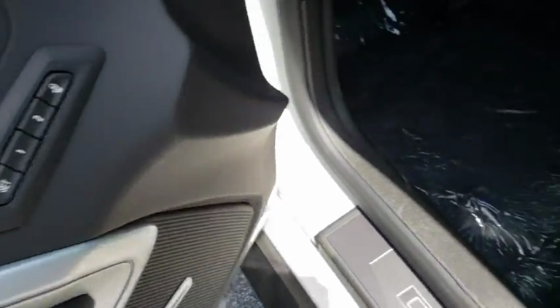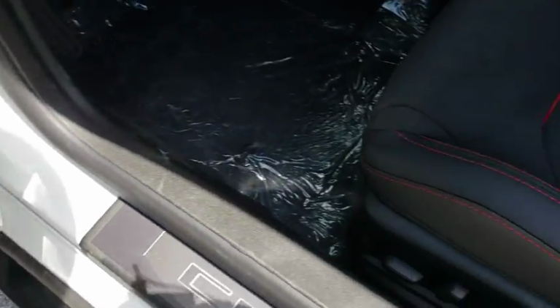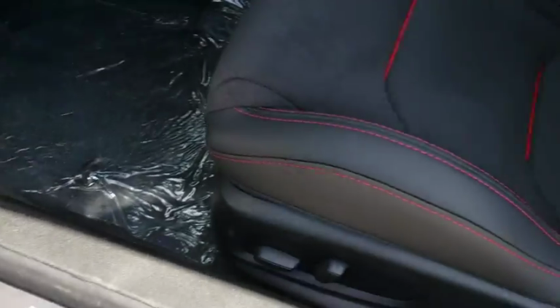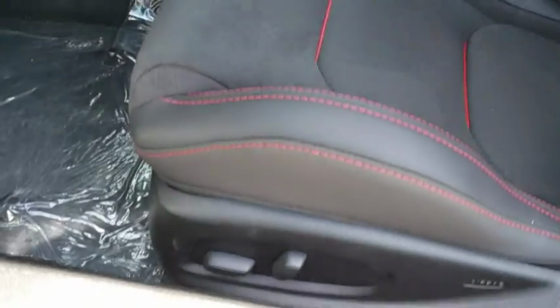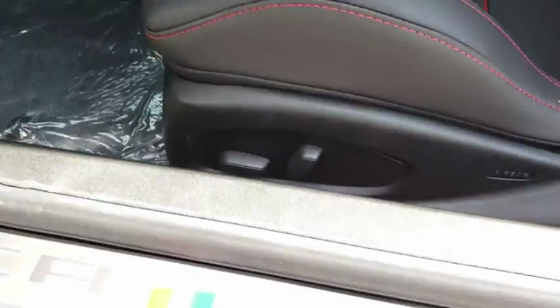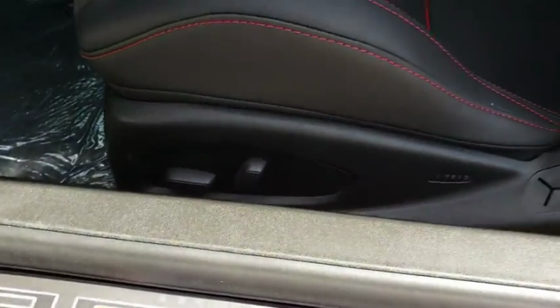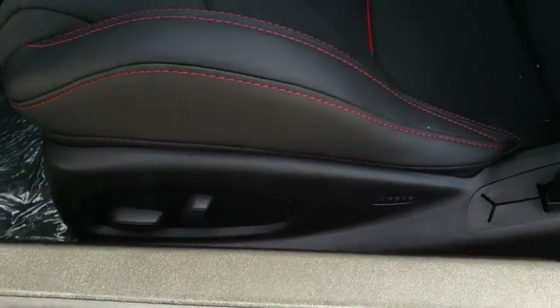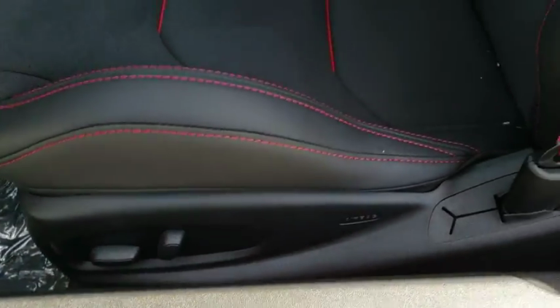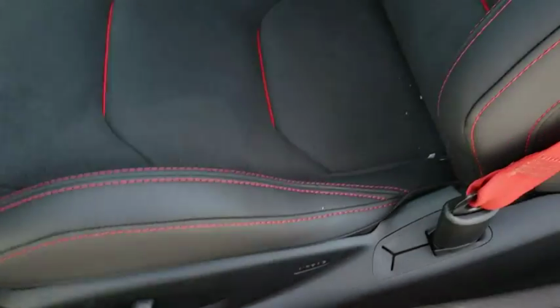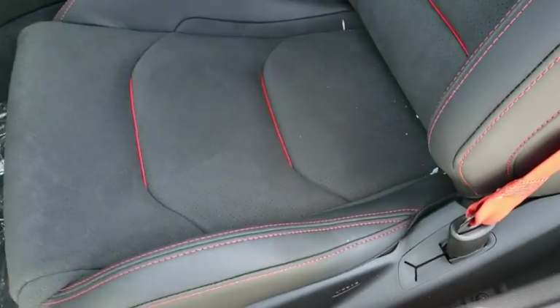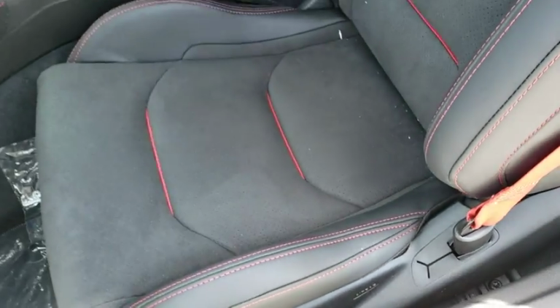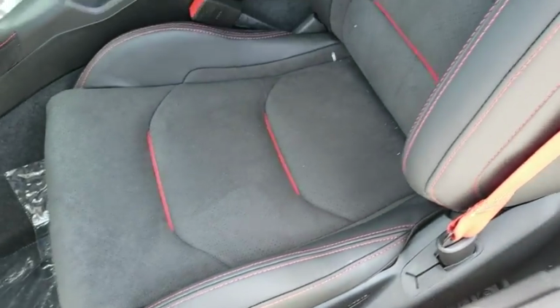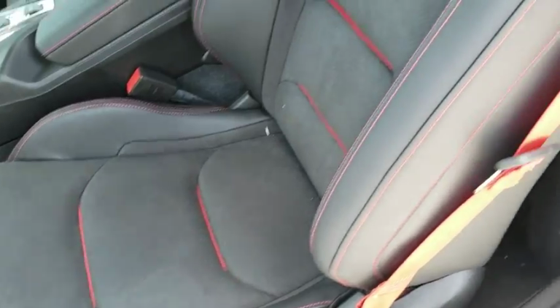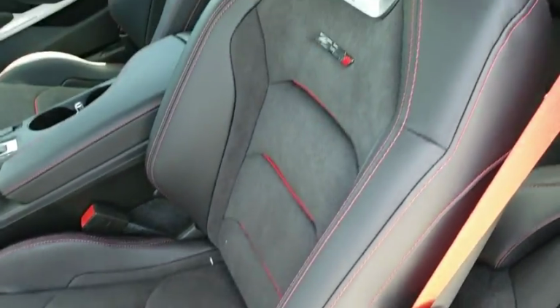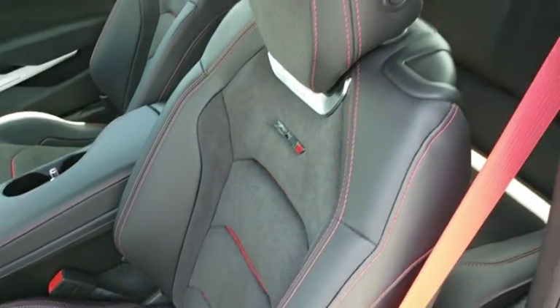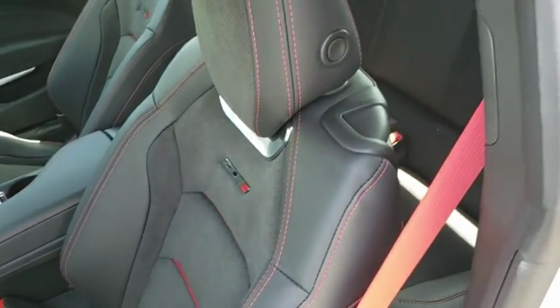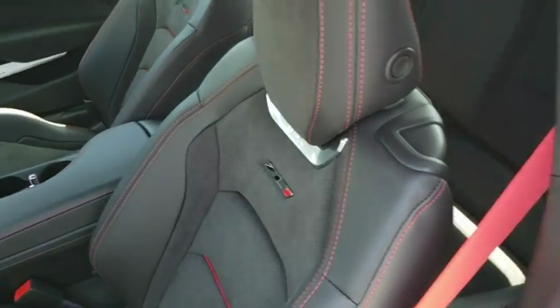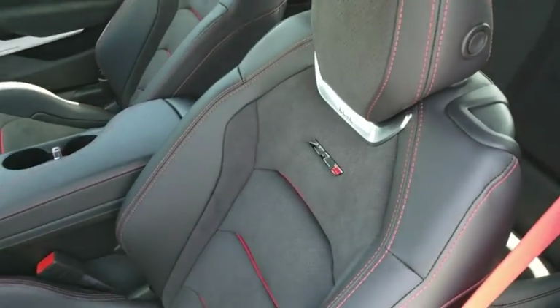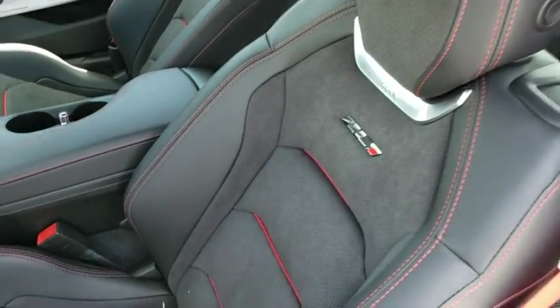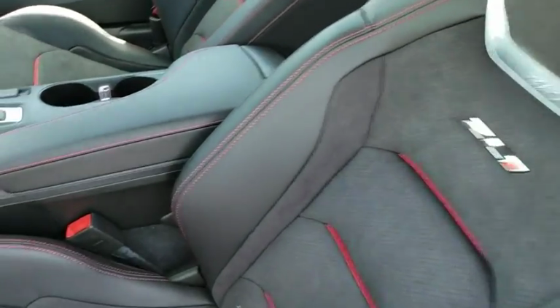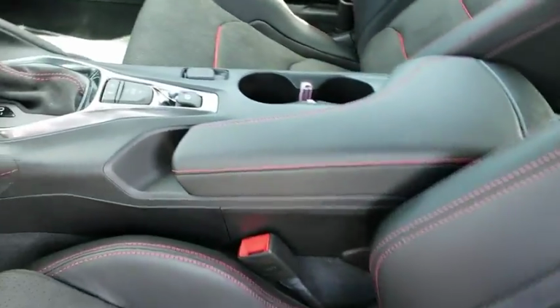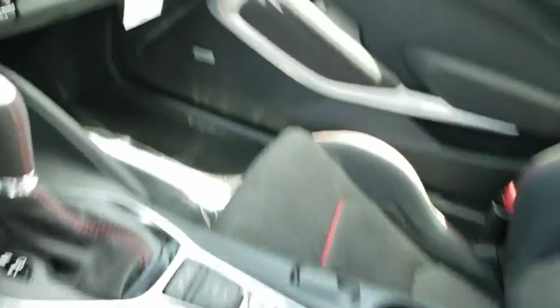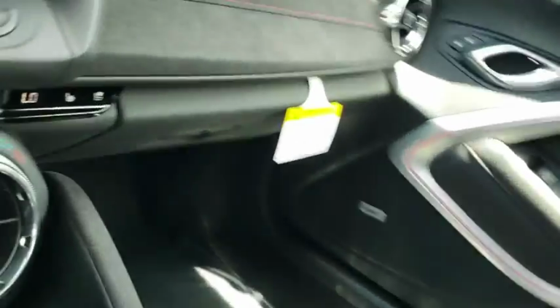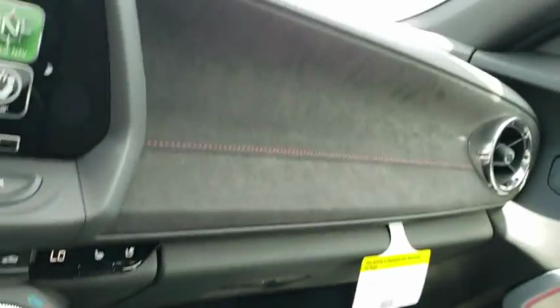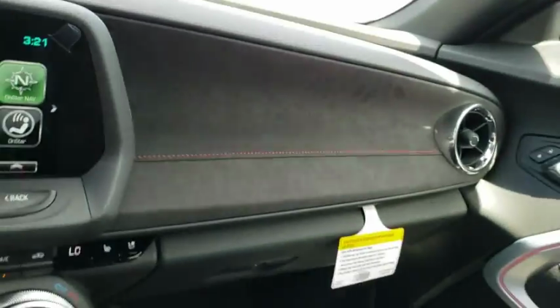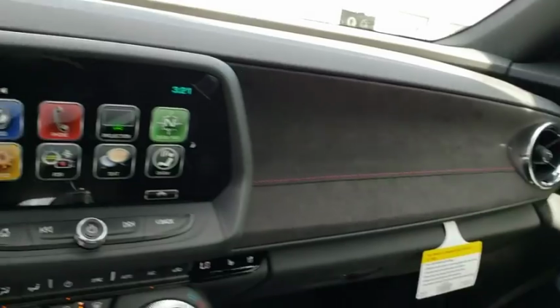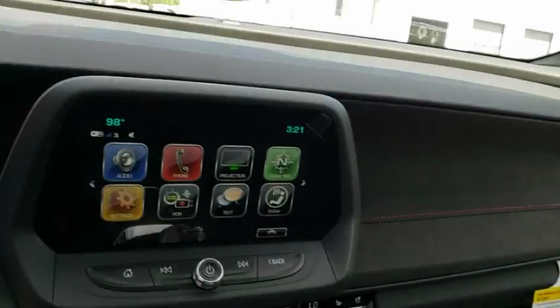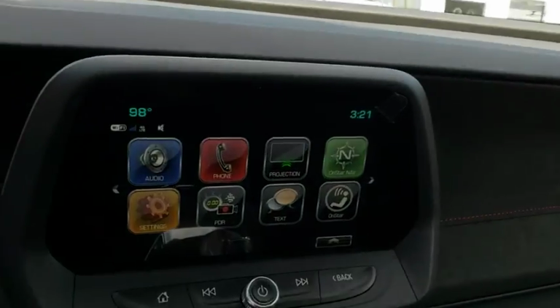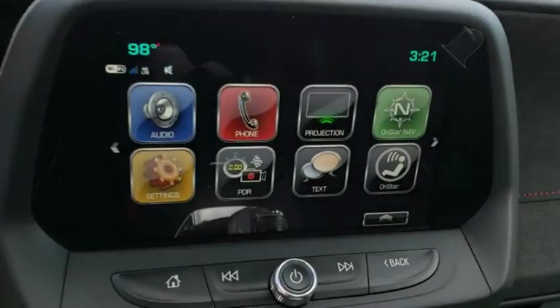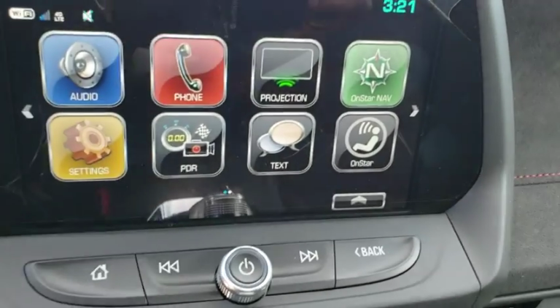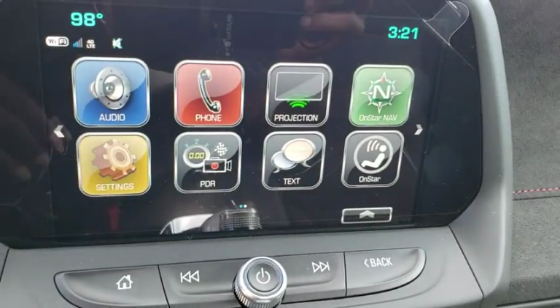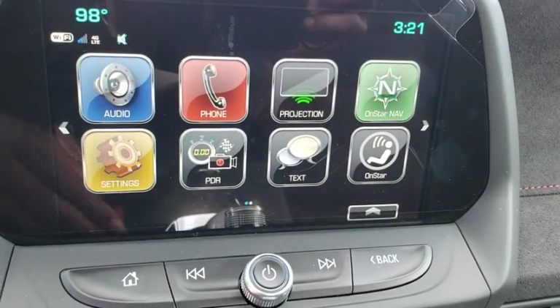Six-speed manual transmission, keyless start, auto off headlights, AM FM stereo radio, premium sound system, universal garage door opener, rear defrost, passenger airbag, MP3 player.